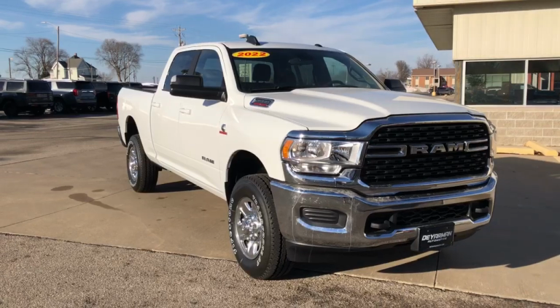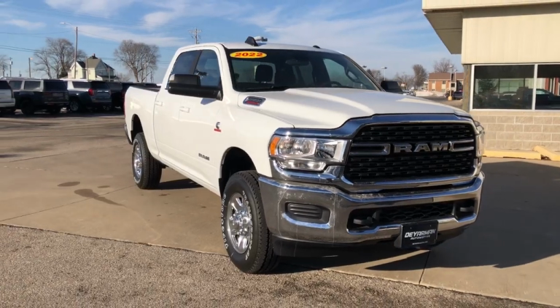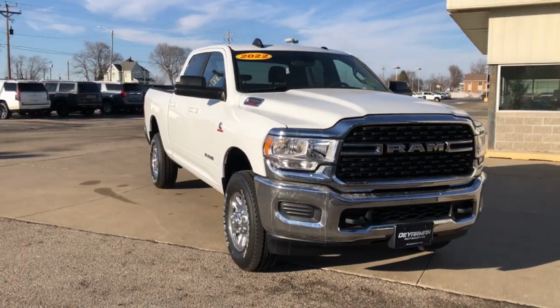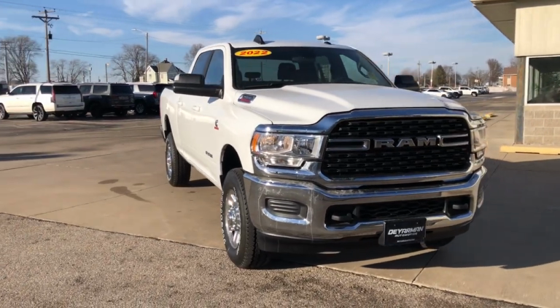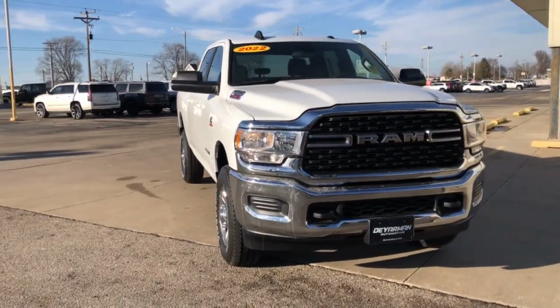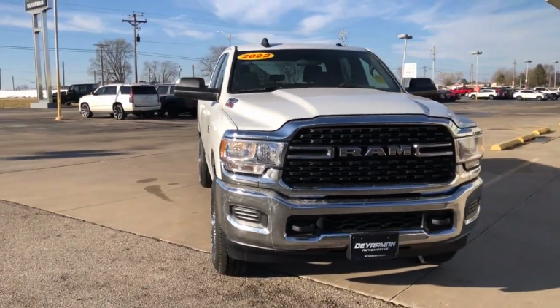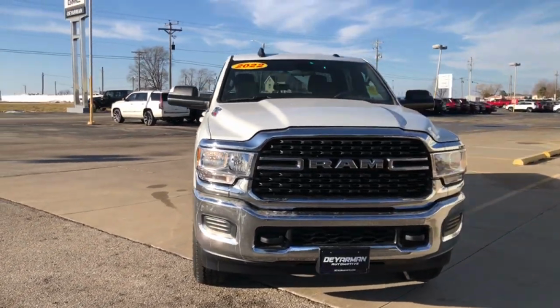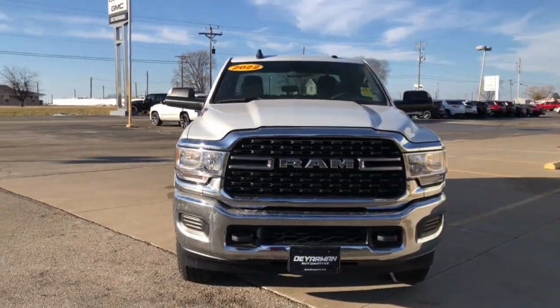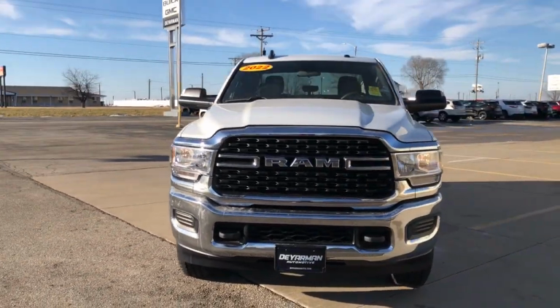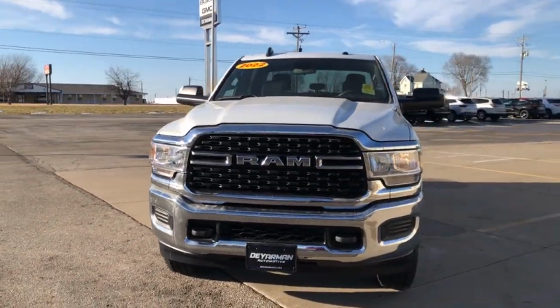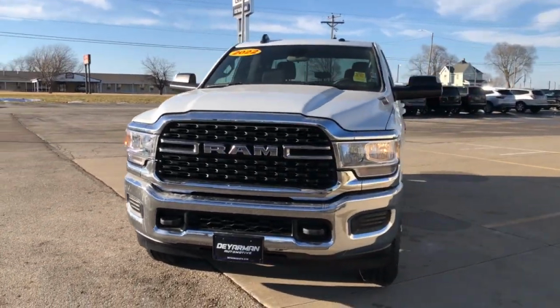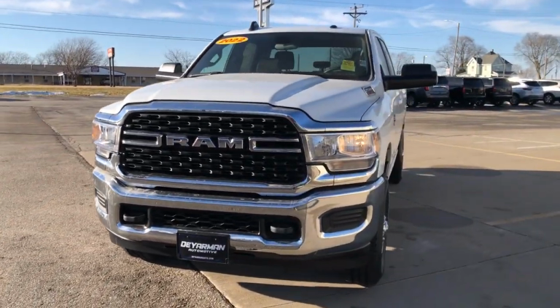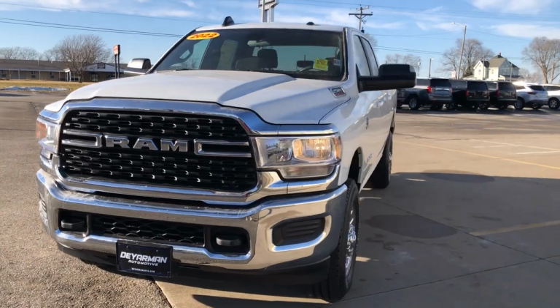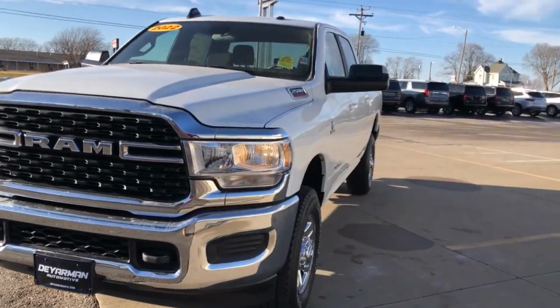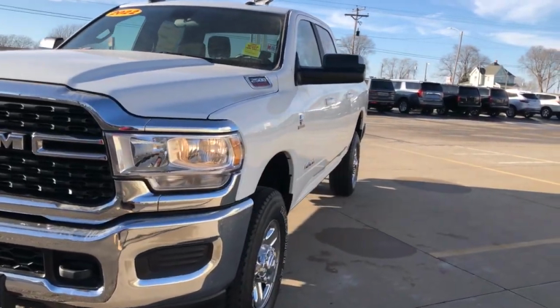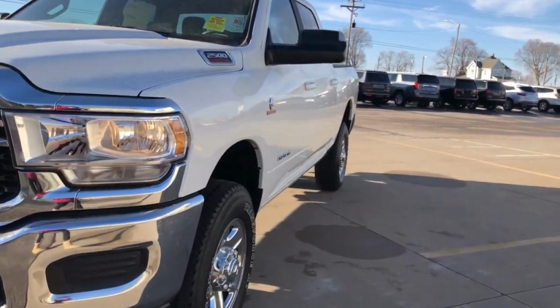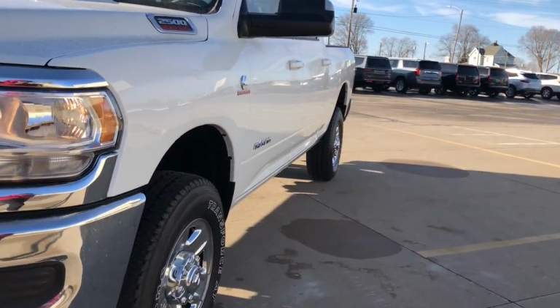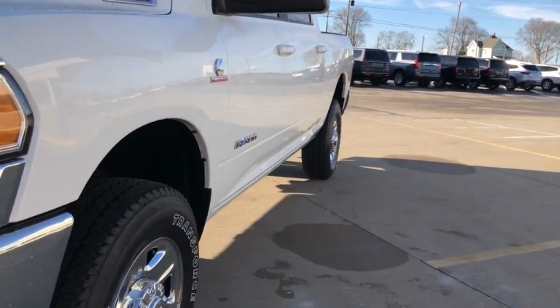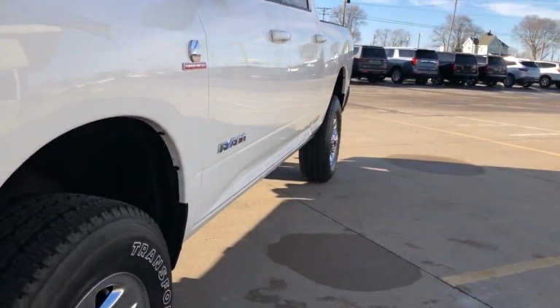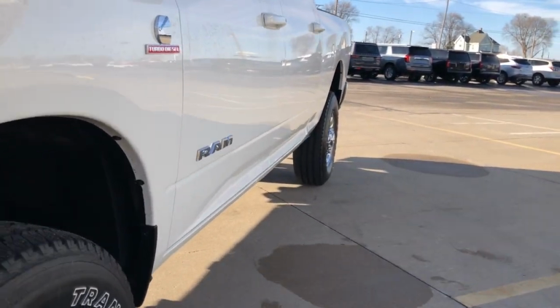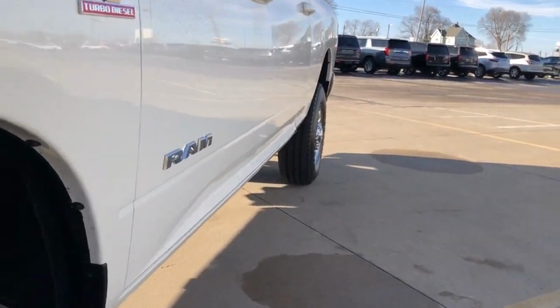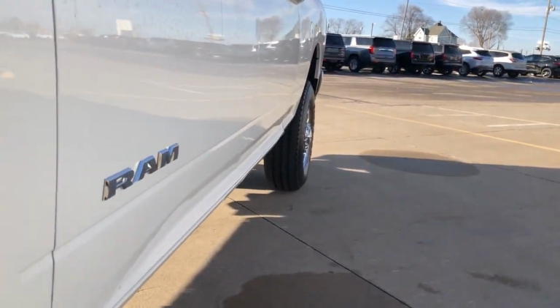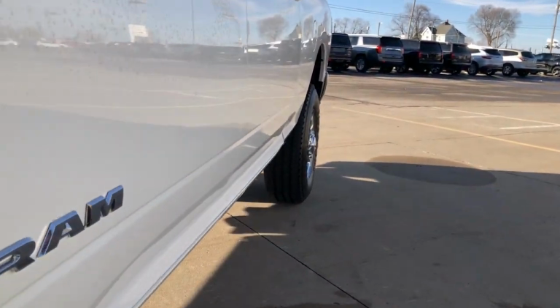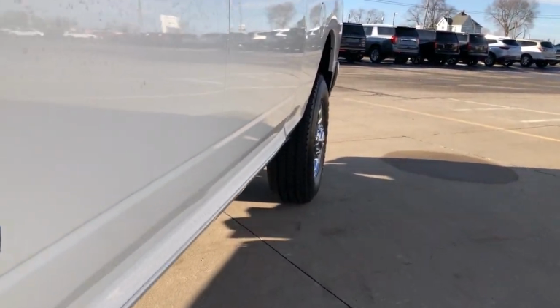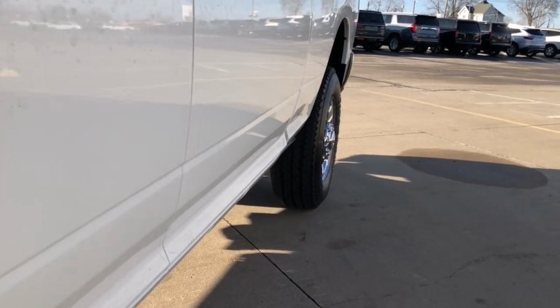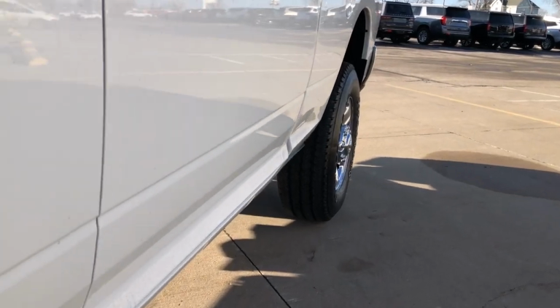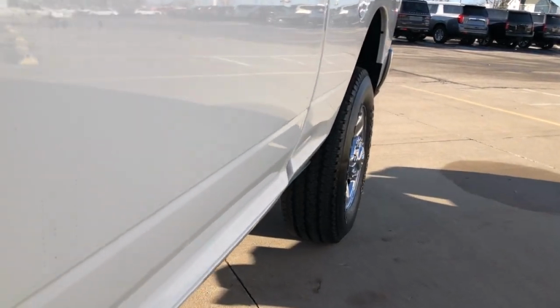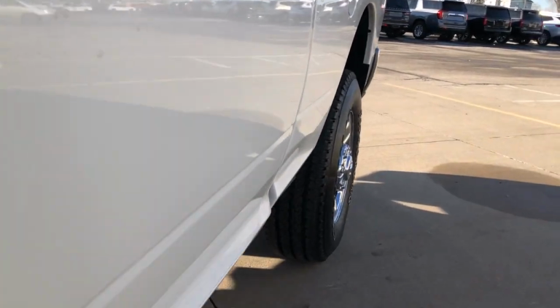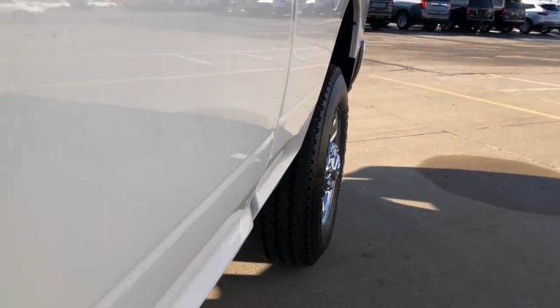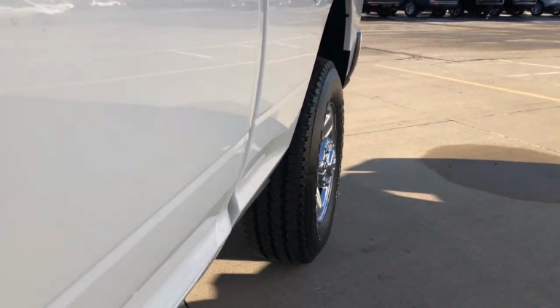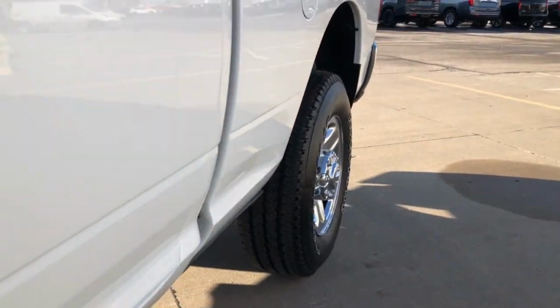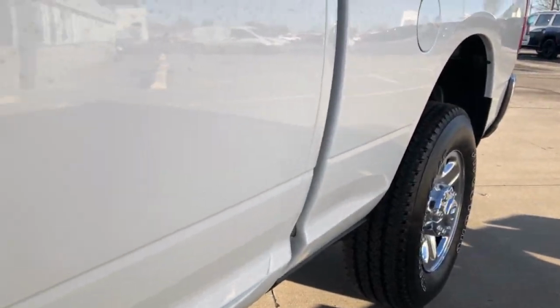Get acquainted with the 2022 Ram 2500. Take the big jobs in stride in the Ram 2500. Its blend of heavy-duty capability, passenger comfort, and connected technology will see you through.